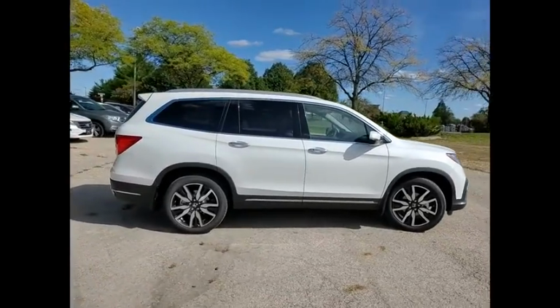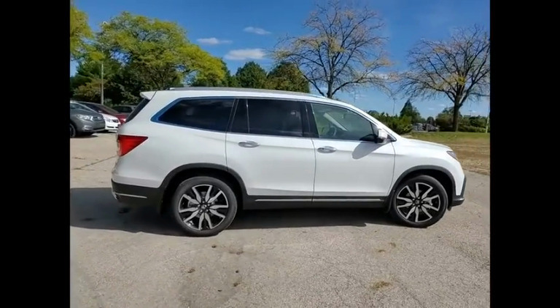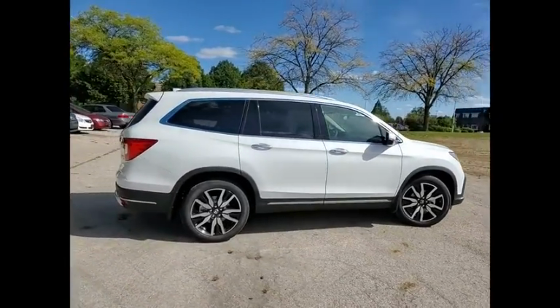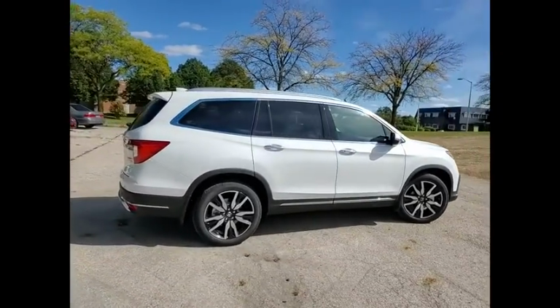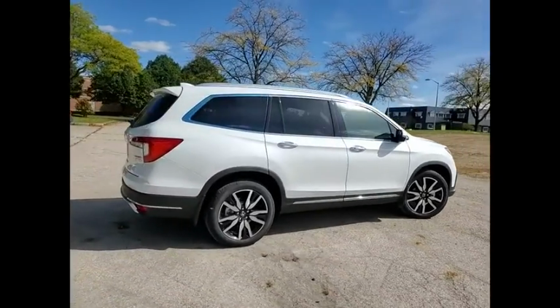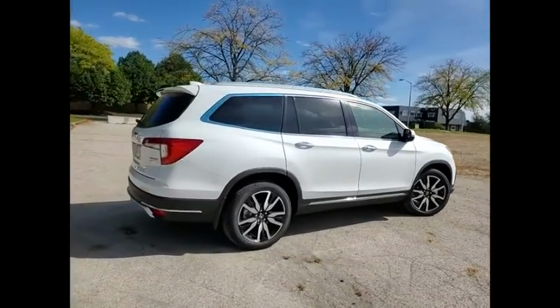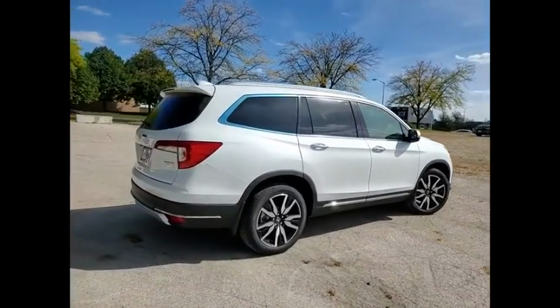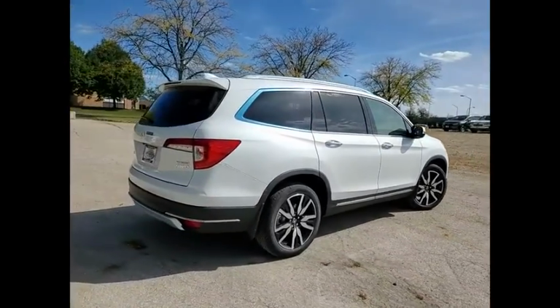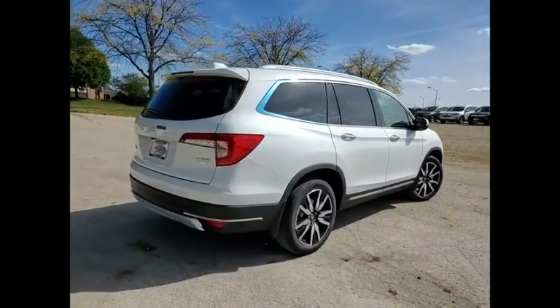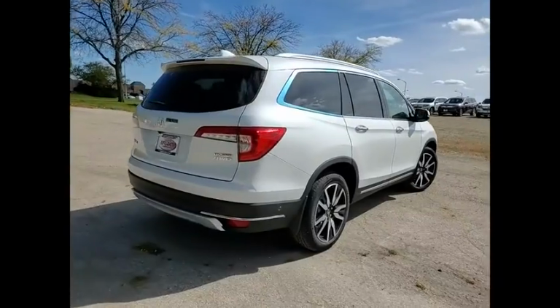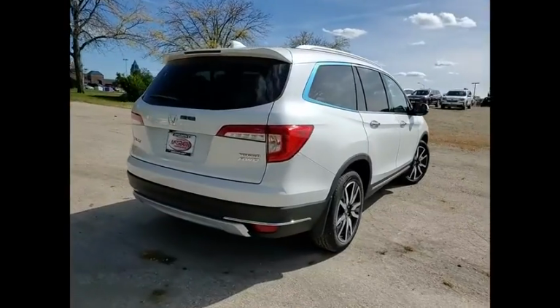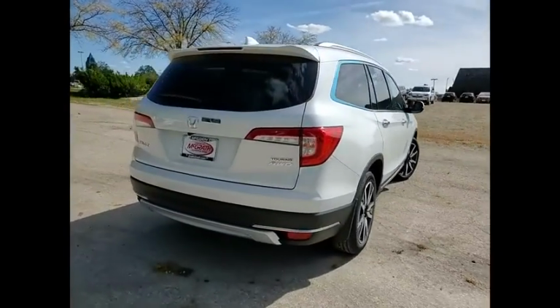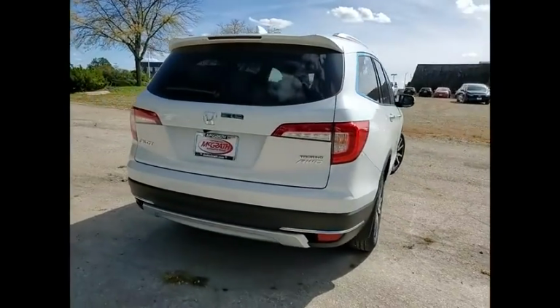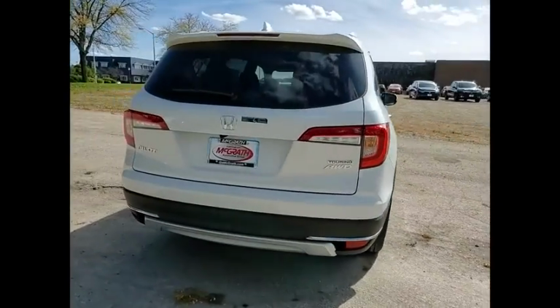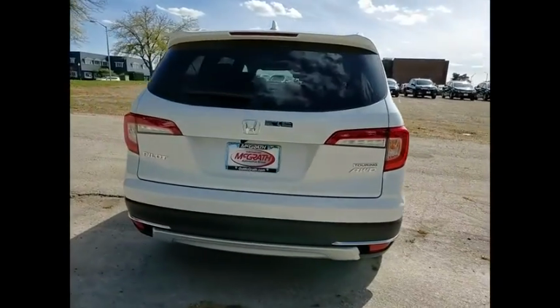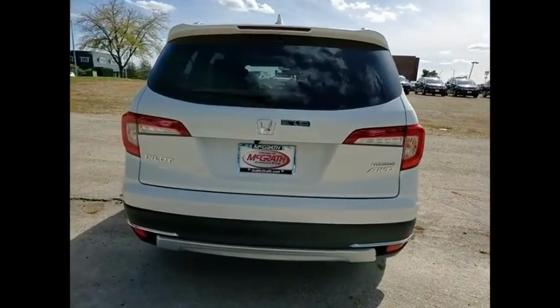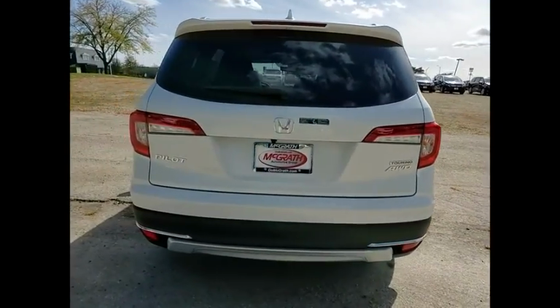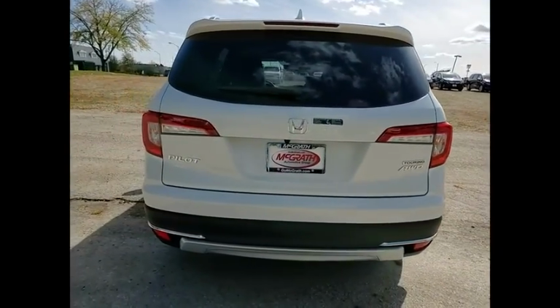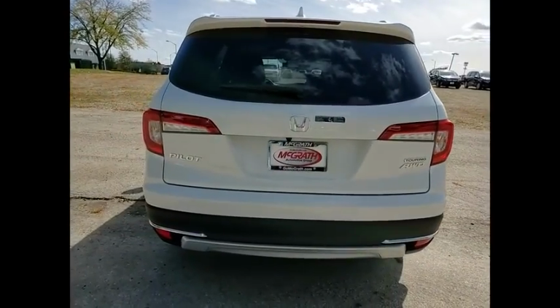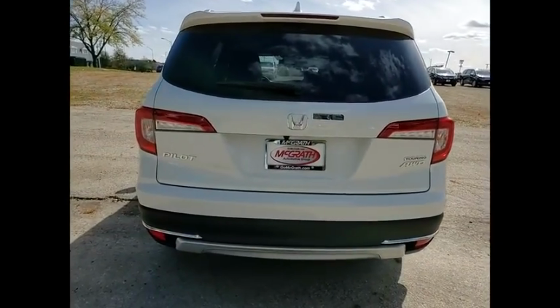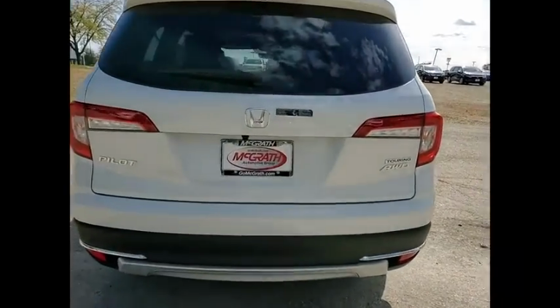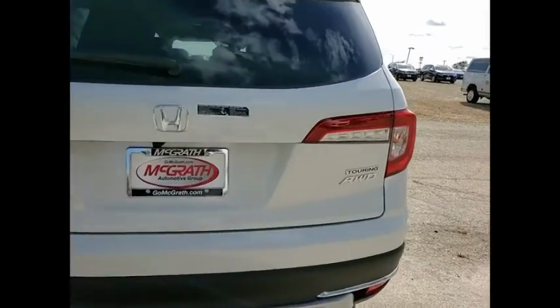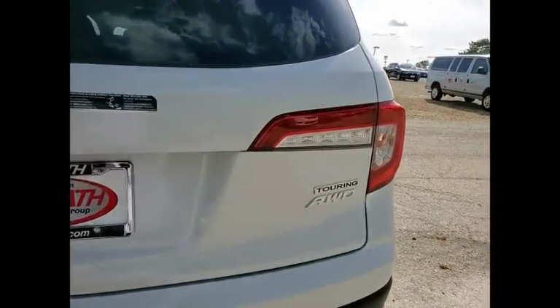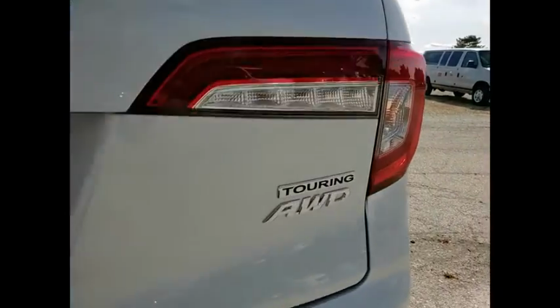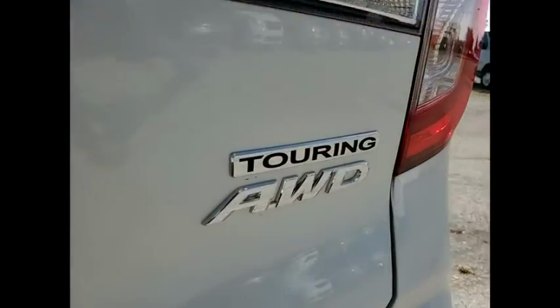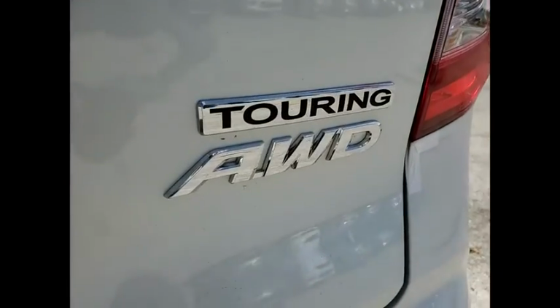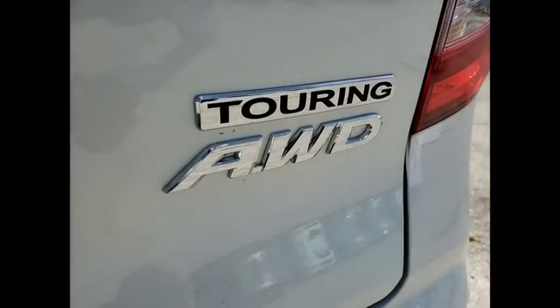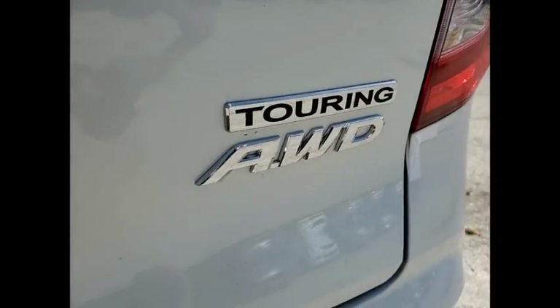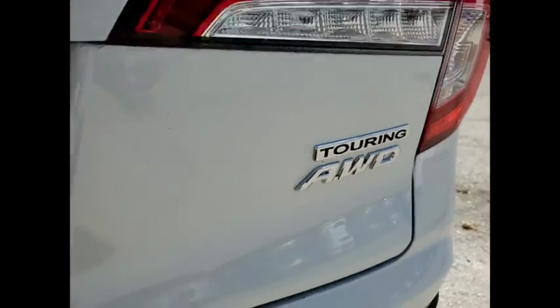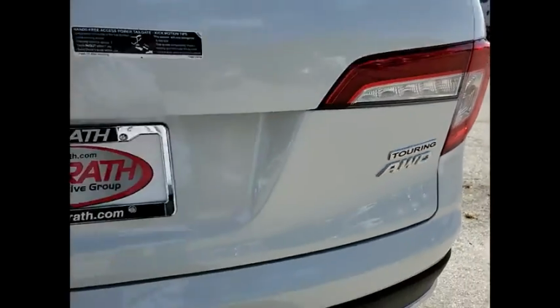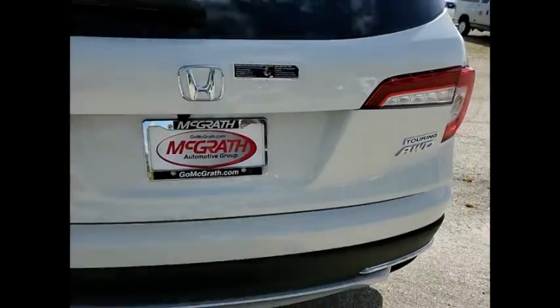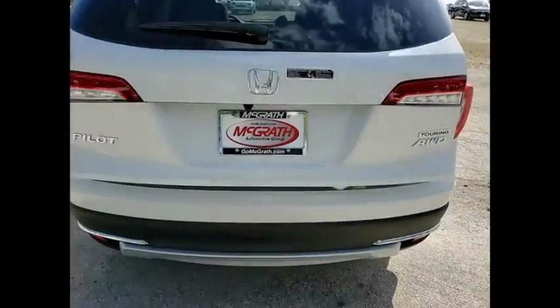Here are some of this vehicle's great options: tire pressure monitor, blind spot monitor, all wheel drive, heated mirrors, aluminum wheels, rear spoiler, remote engine start, power lift gate, brake assist, and traction control.